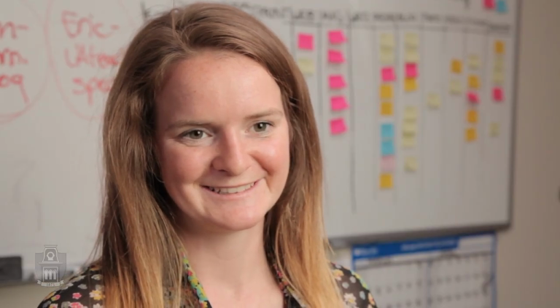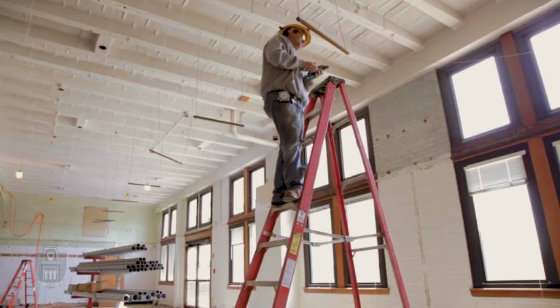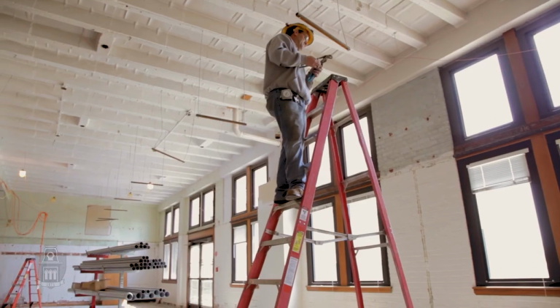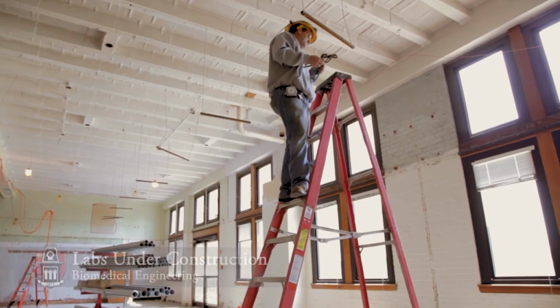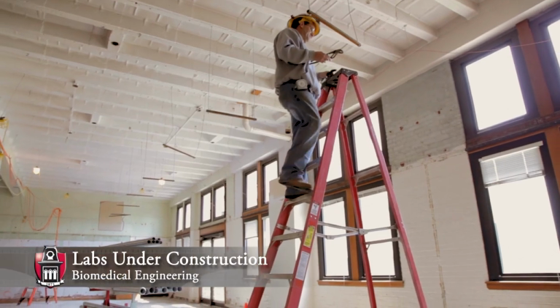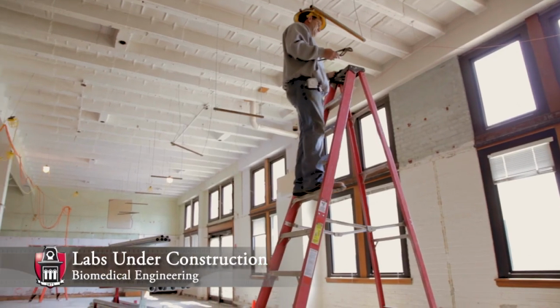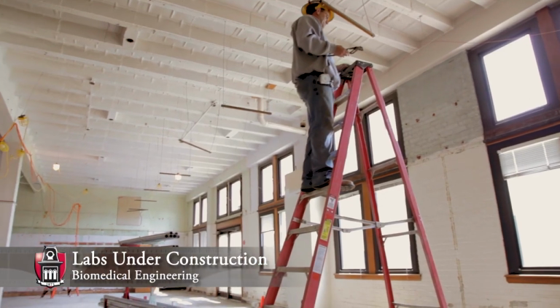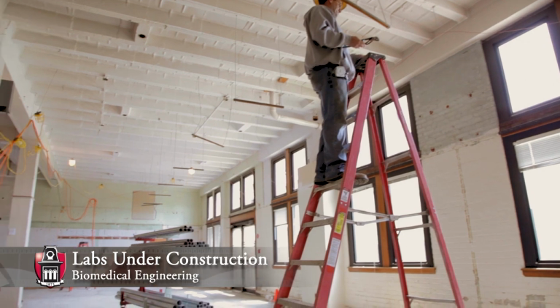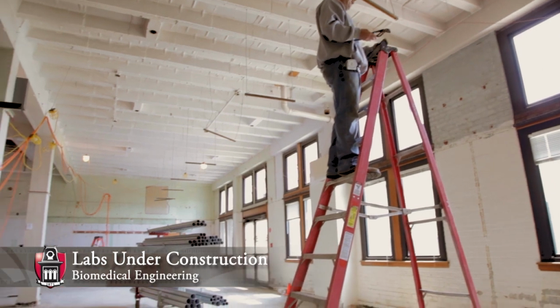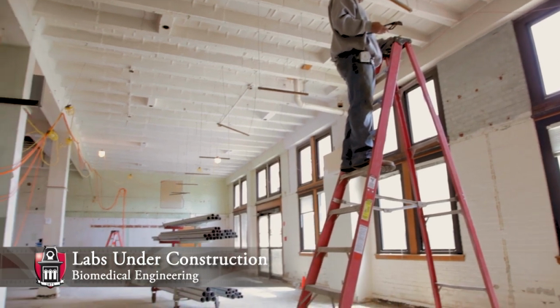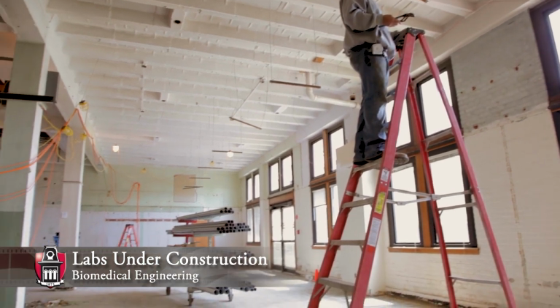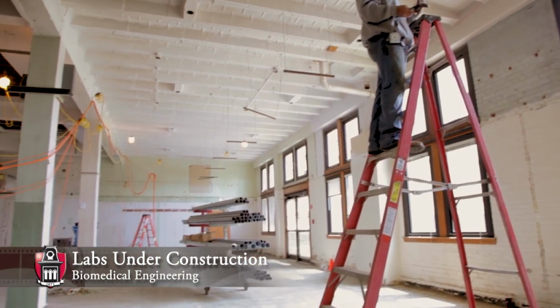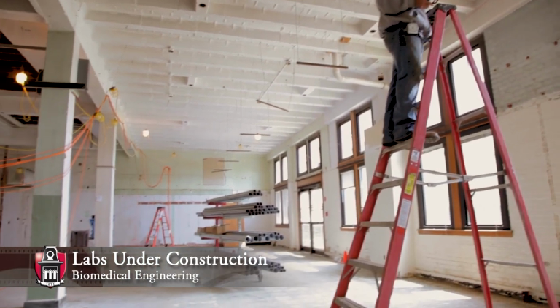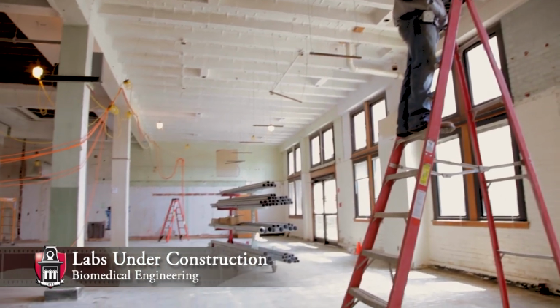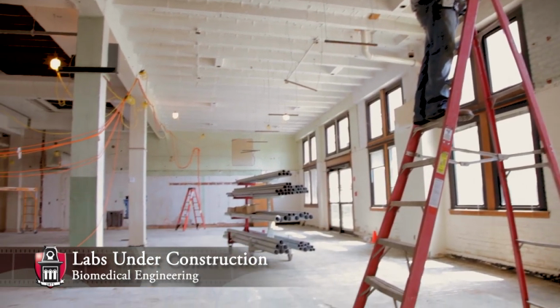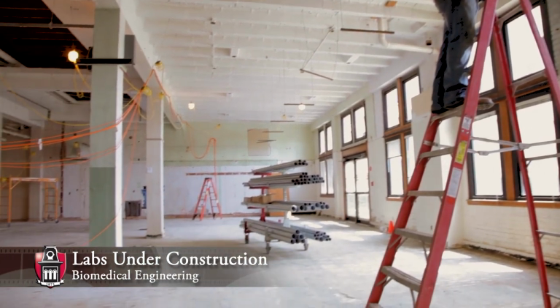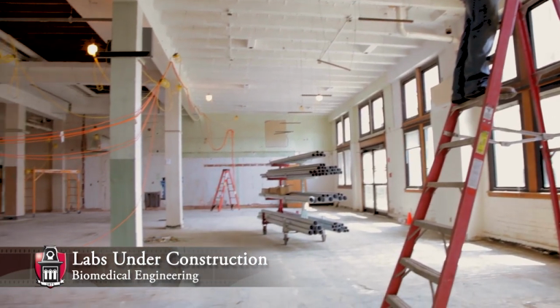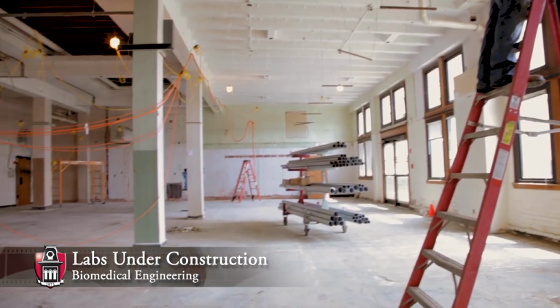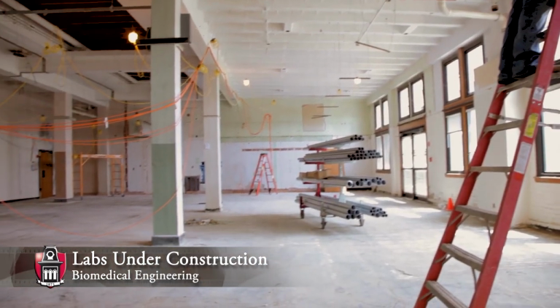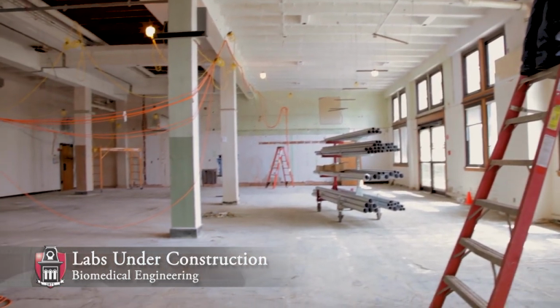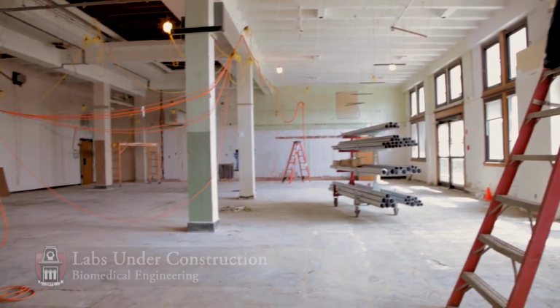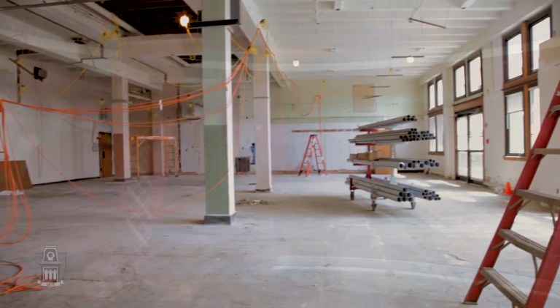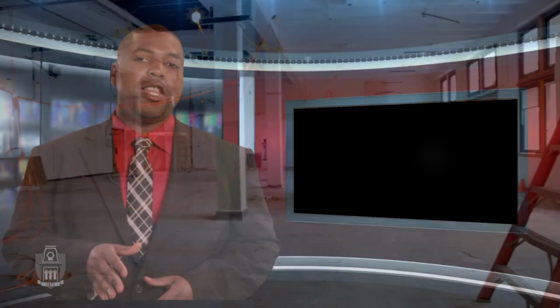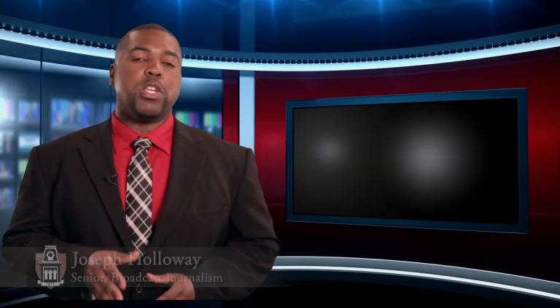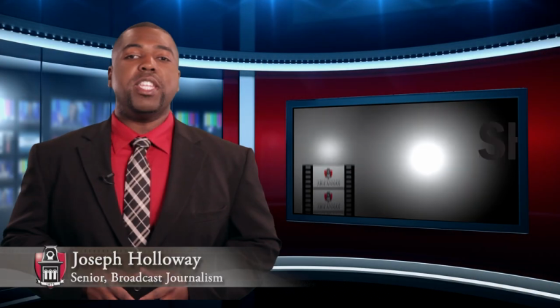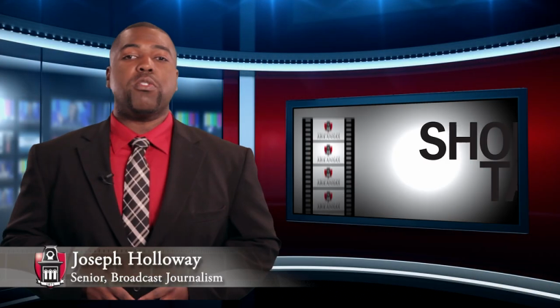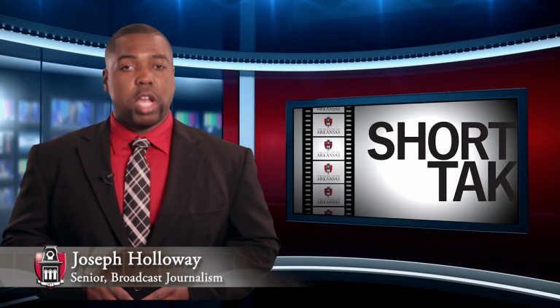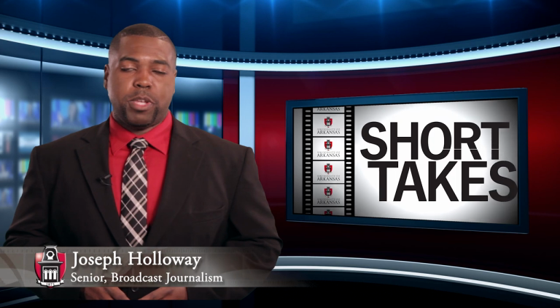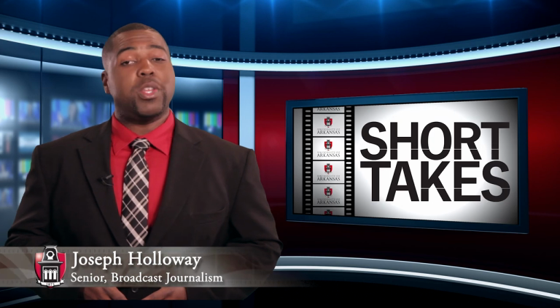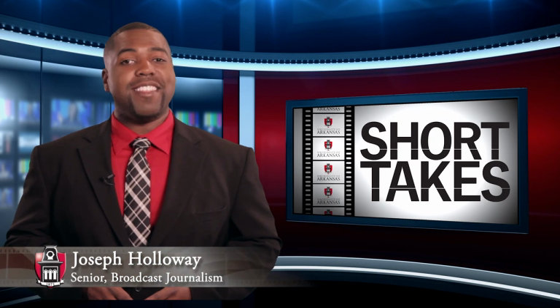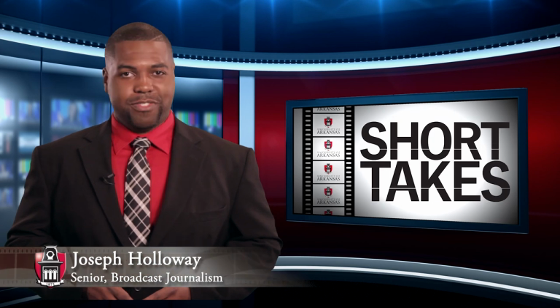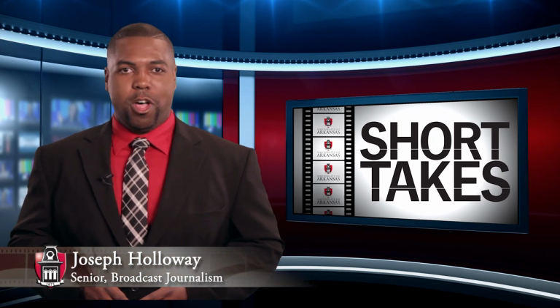The biomedical engineering program is growing fast. Its enrollment will double in its second year, with nearly 100 freshmen joining next fall.